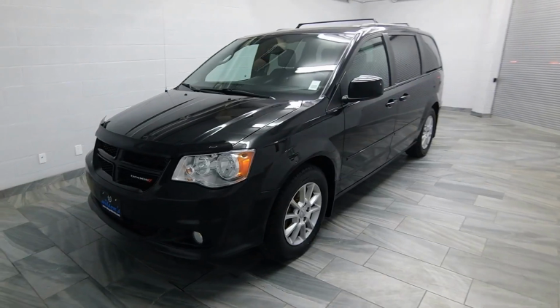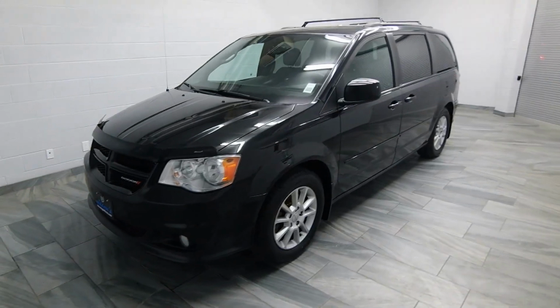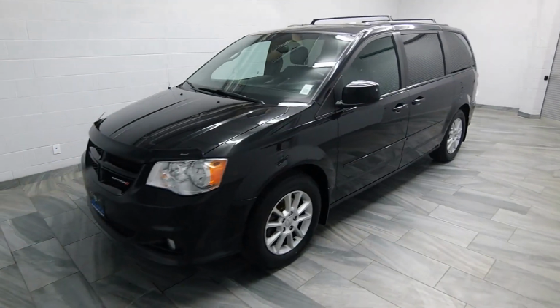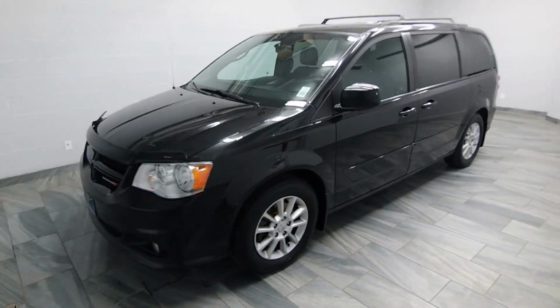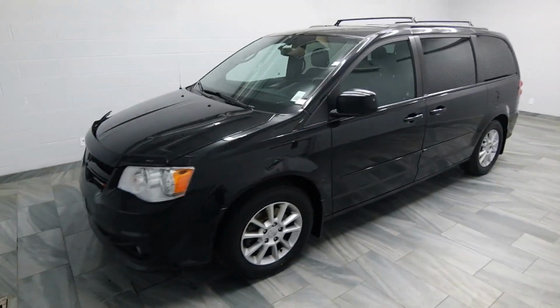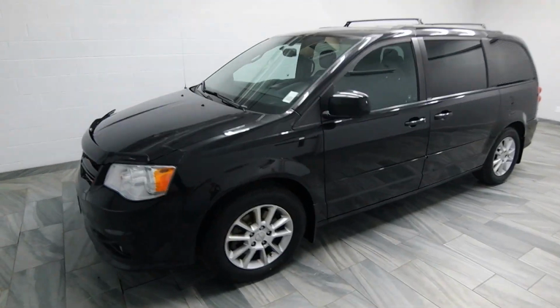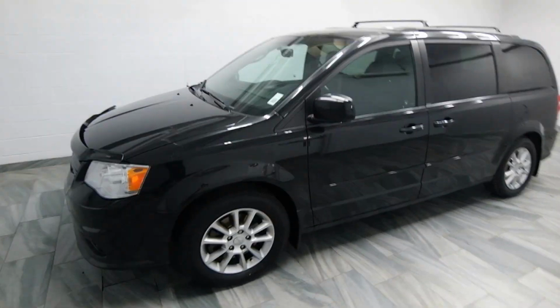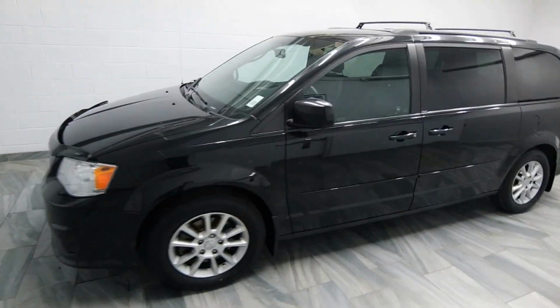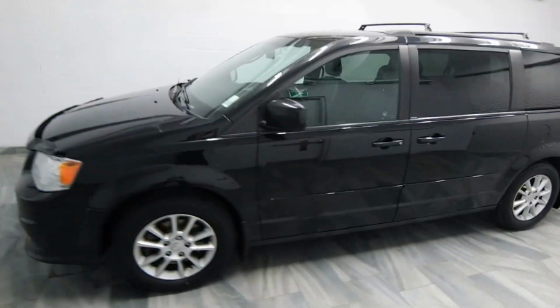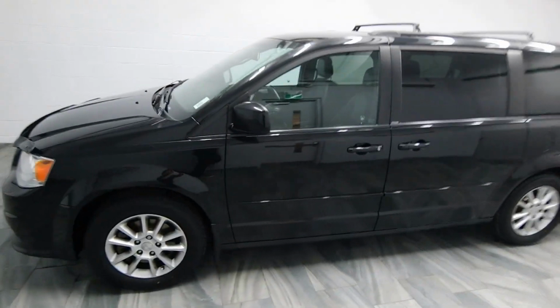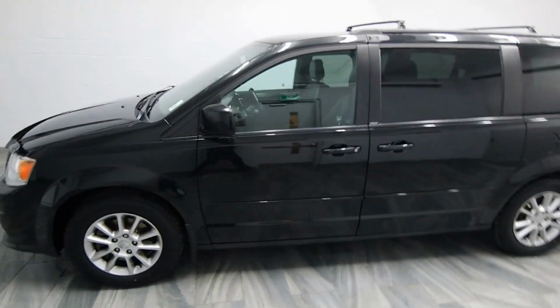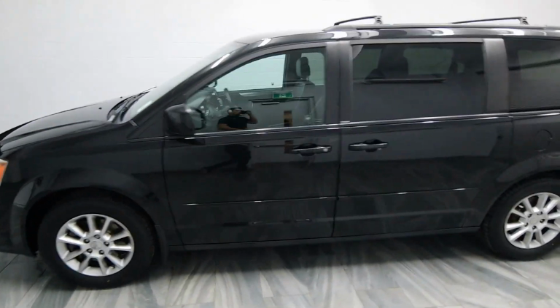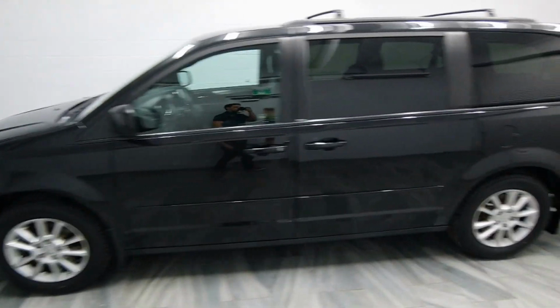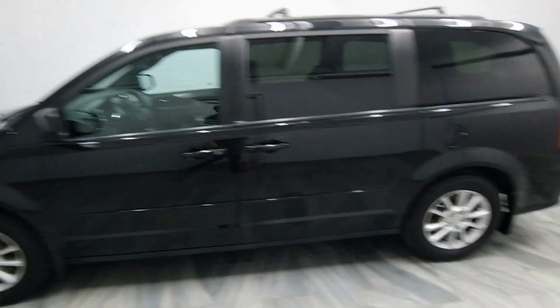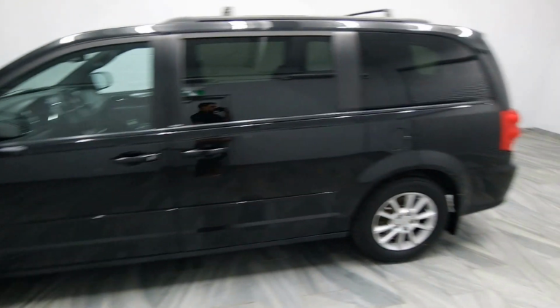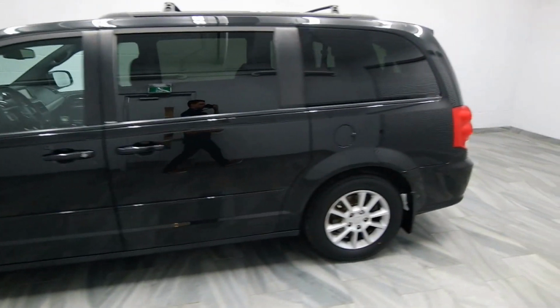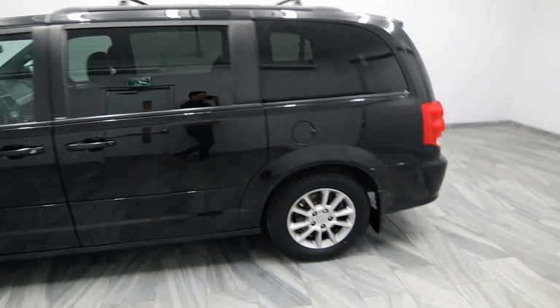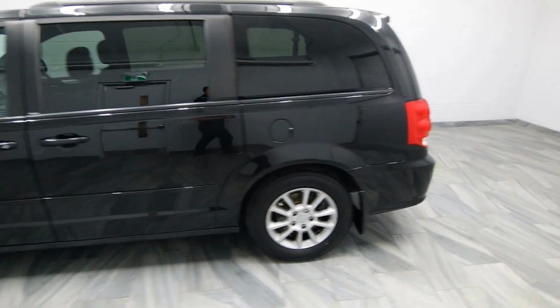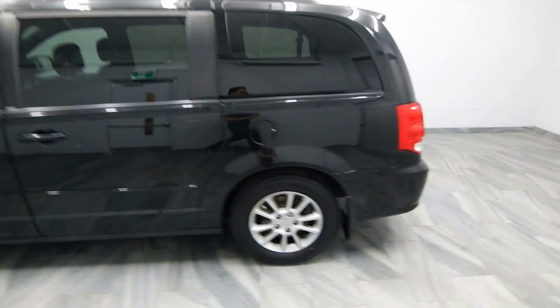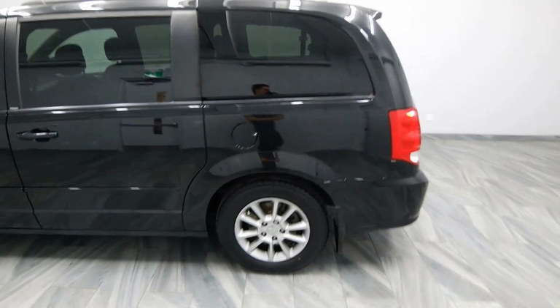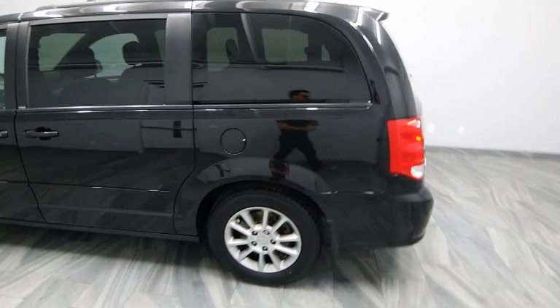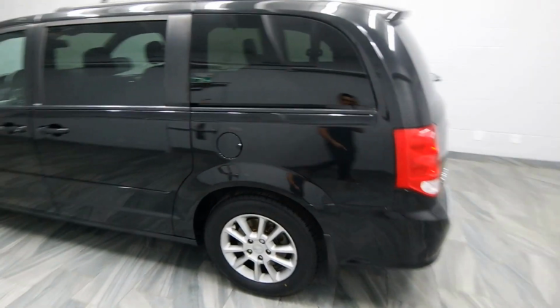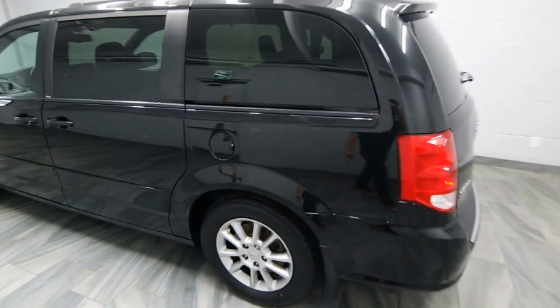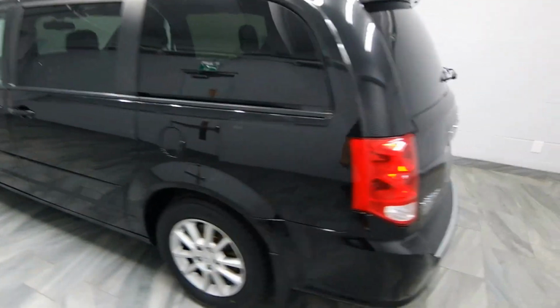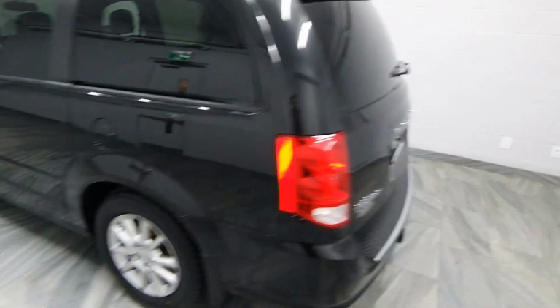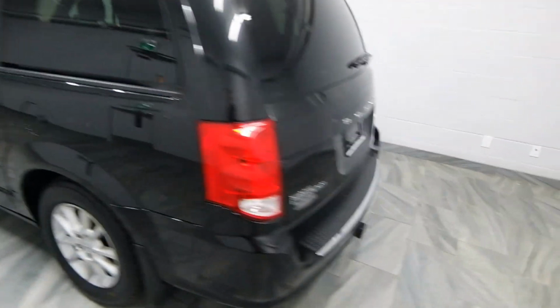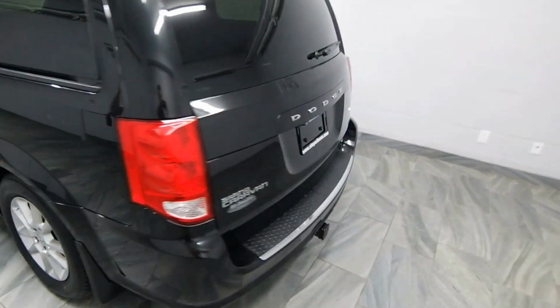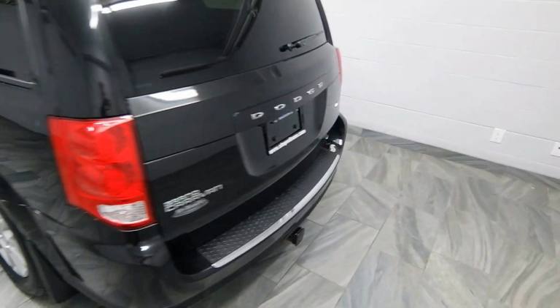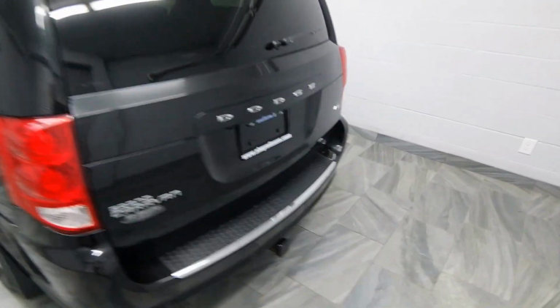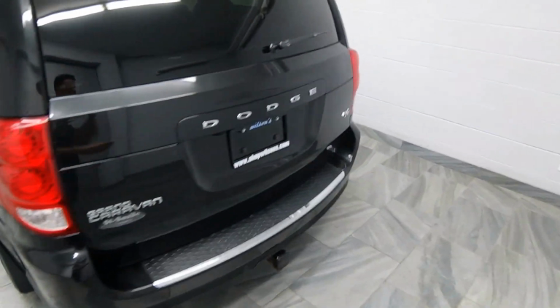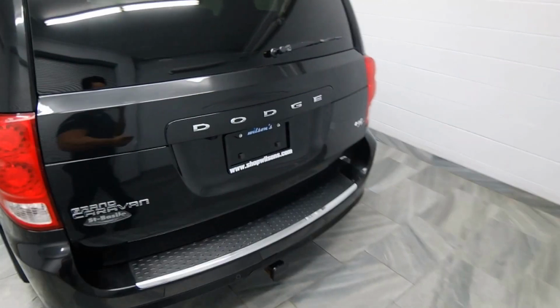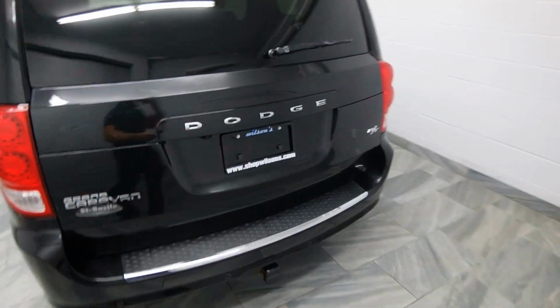Hello from Mark Wilson's Better Used Cars in Guelph, Ontario. You can visit us at shopwilsons.com. This one's our 2012 Dodge Caravan.